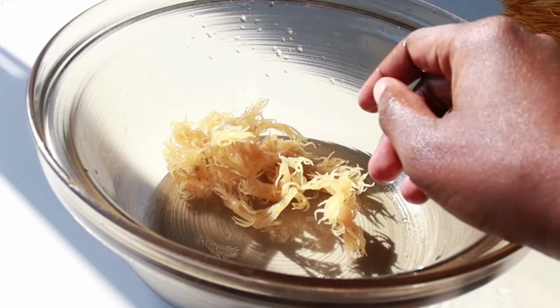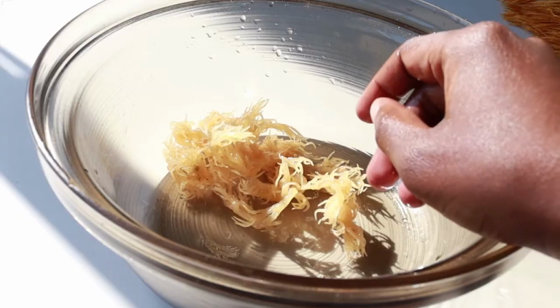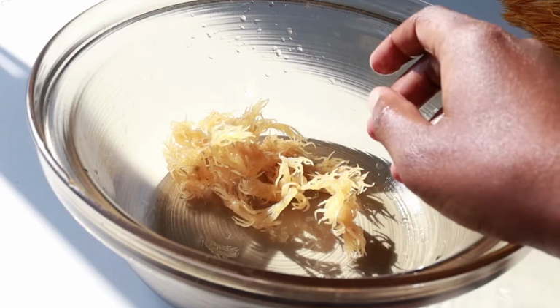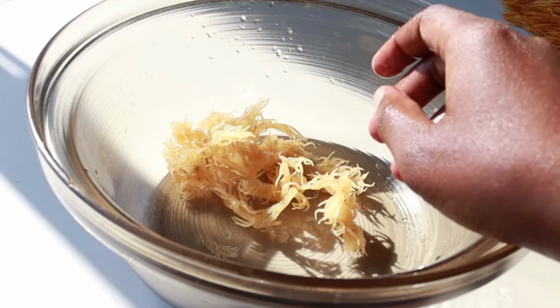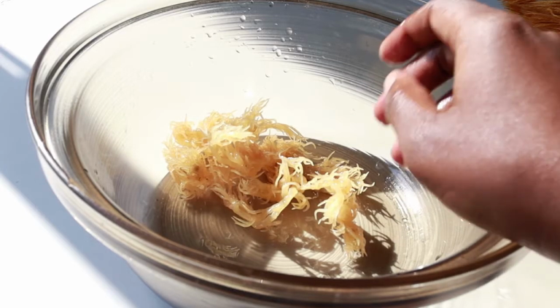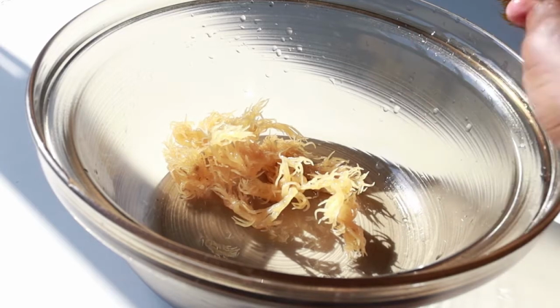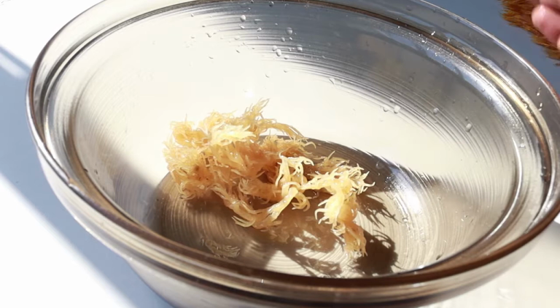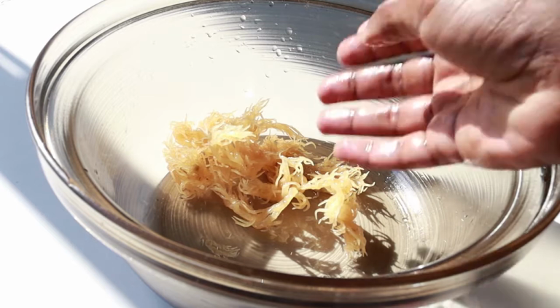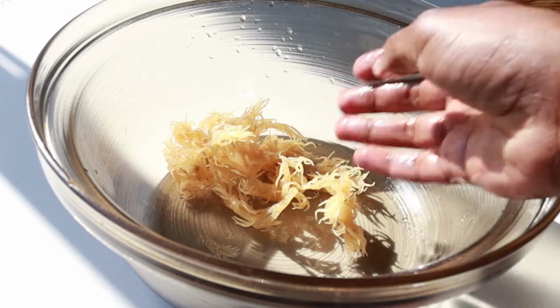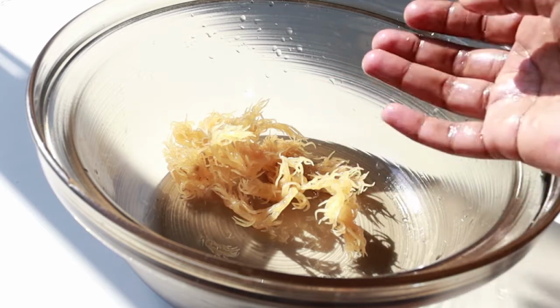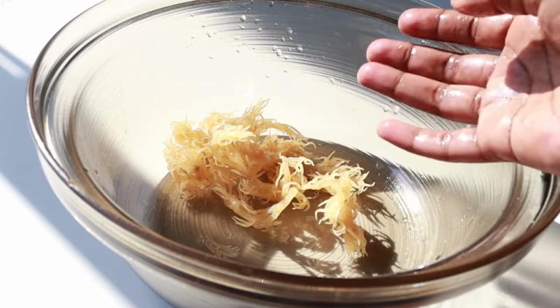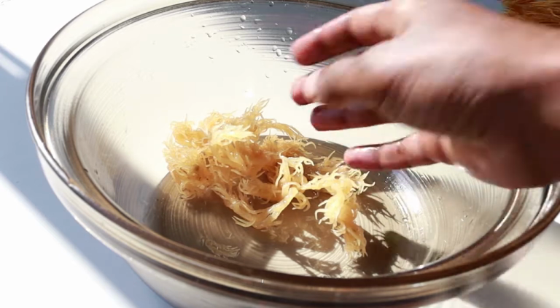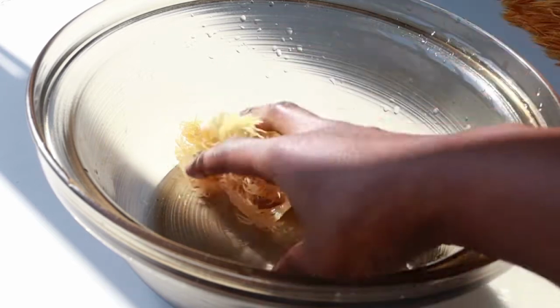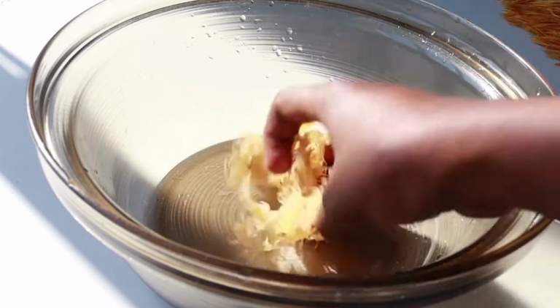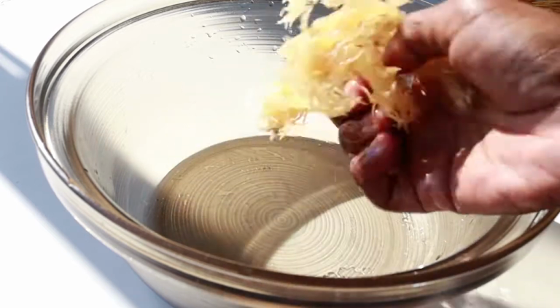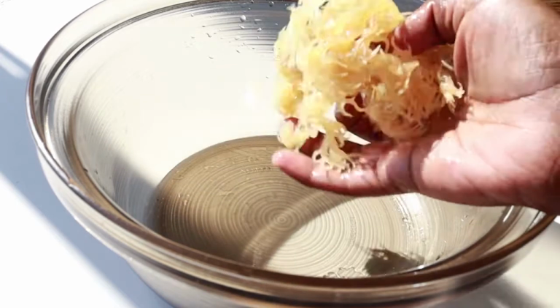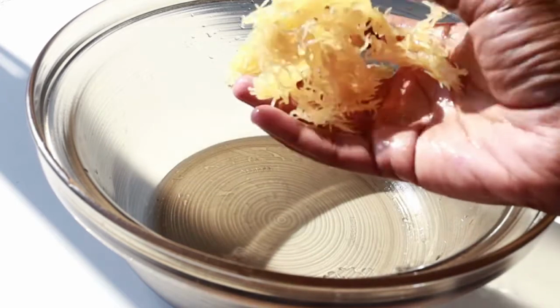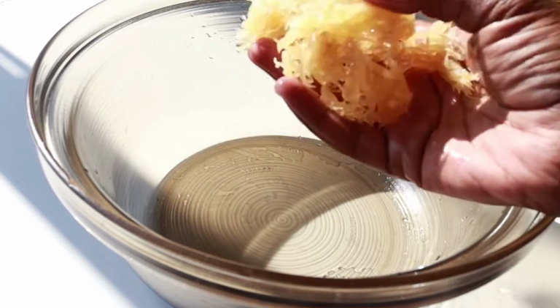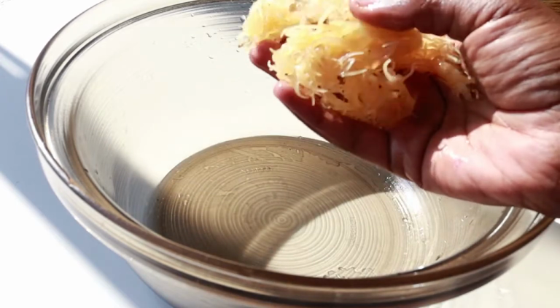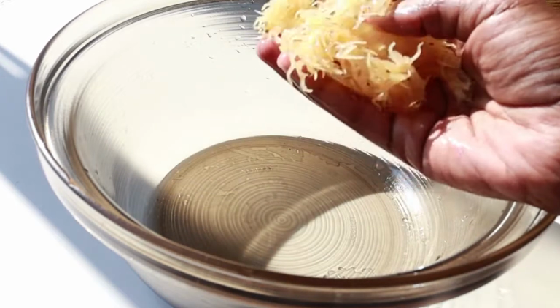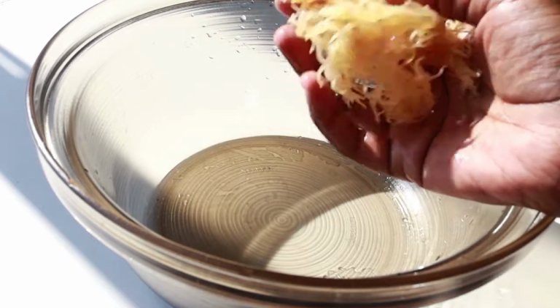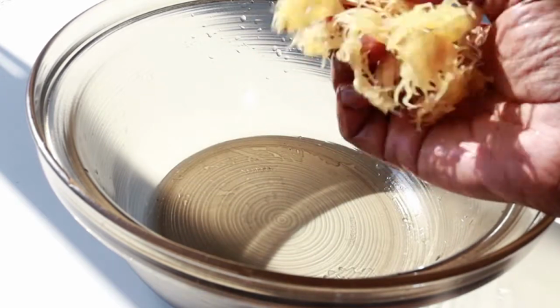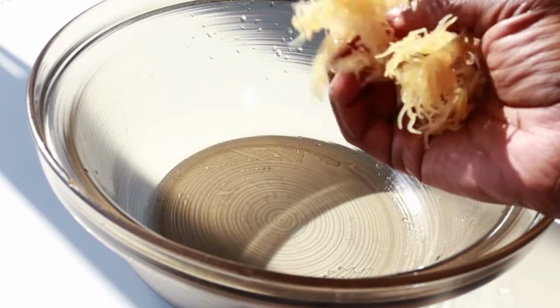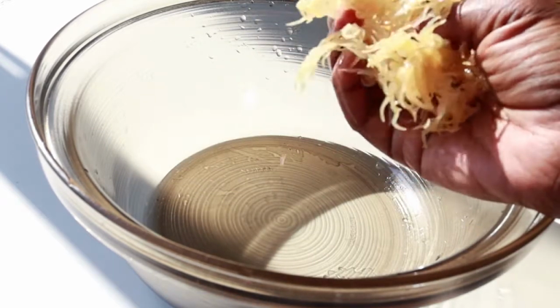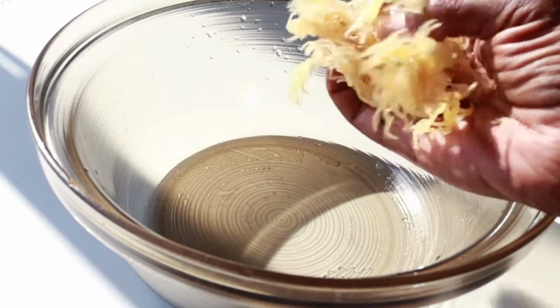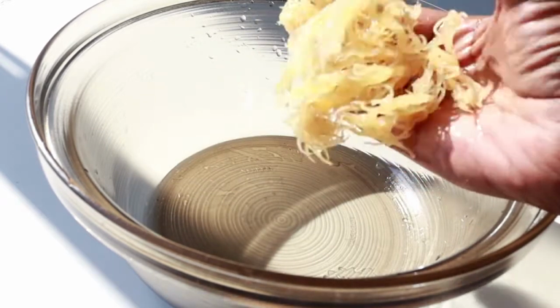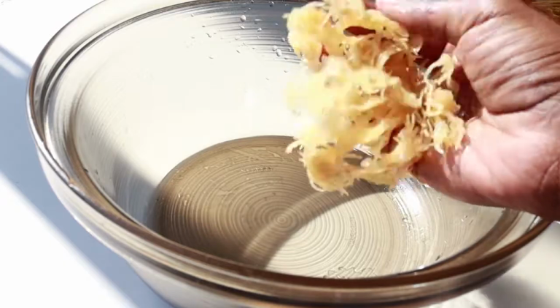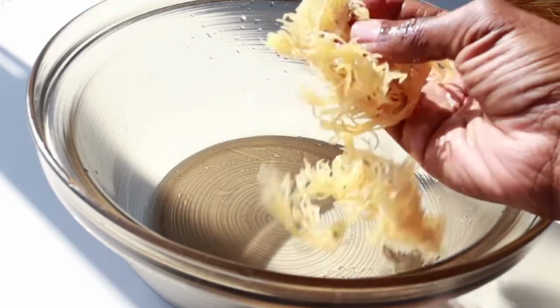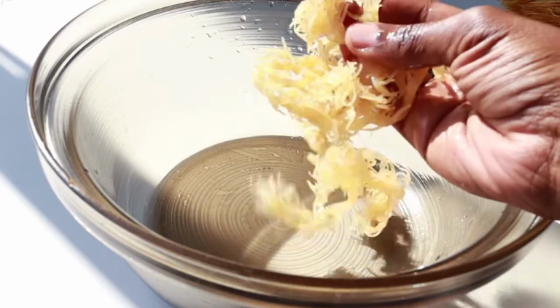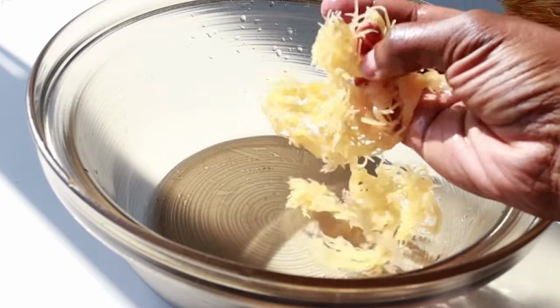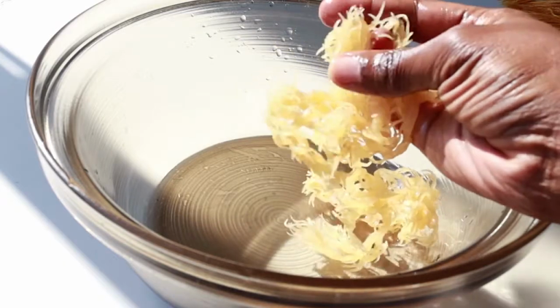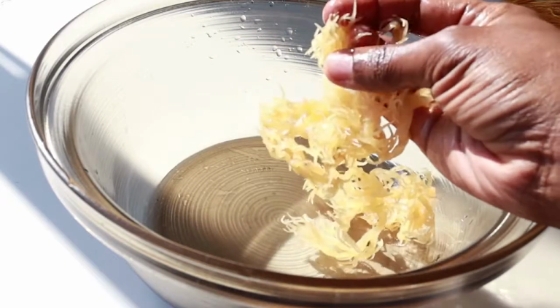Hi family. Today I just wanted to quickly show you how I wash my CMOS. I haven't made CMOS gel in a while, so I'm making it today.